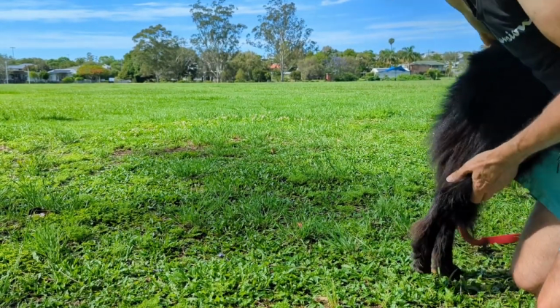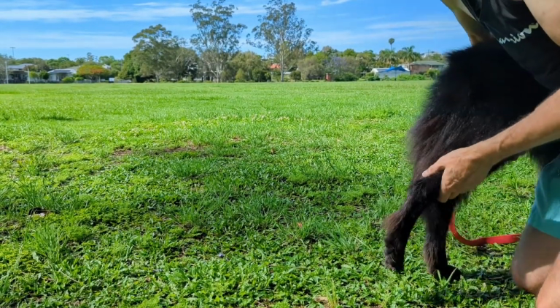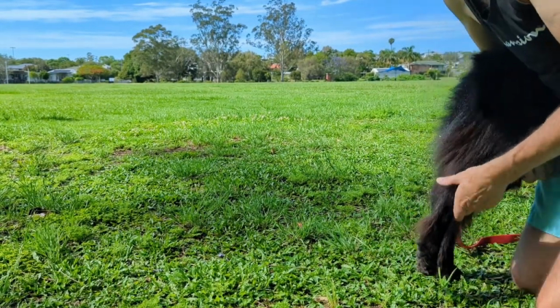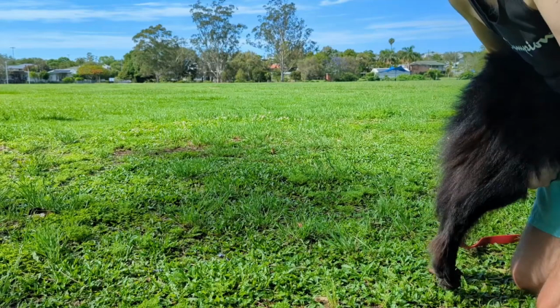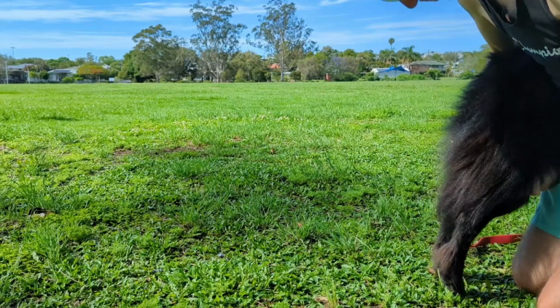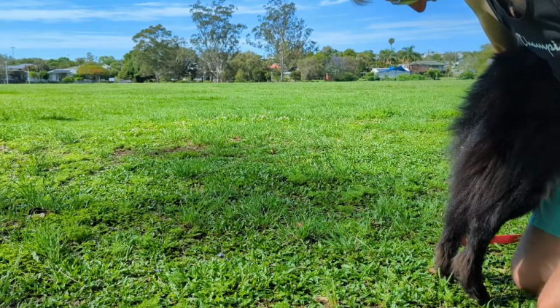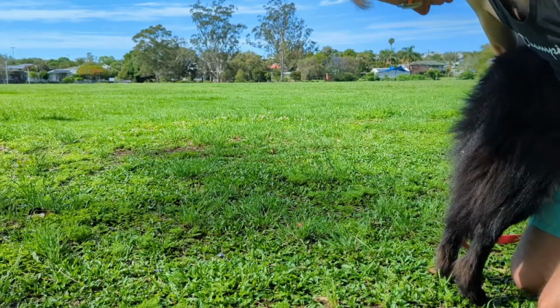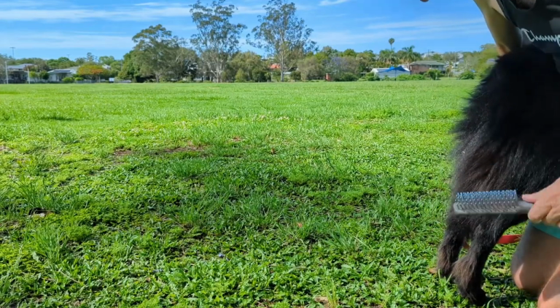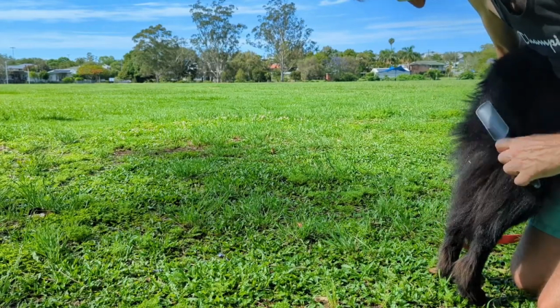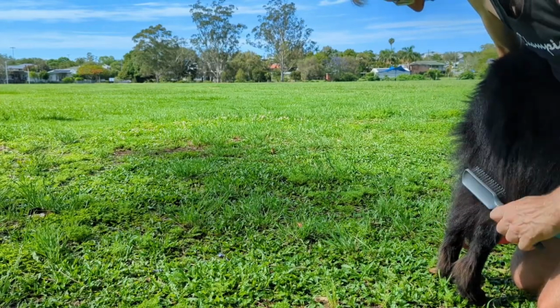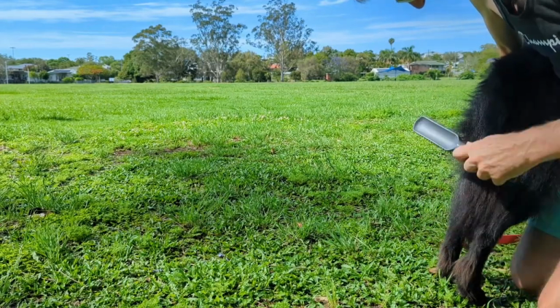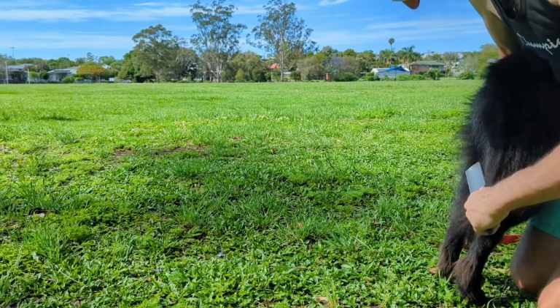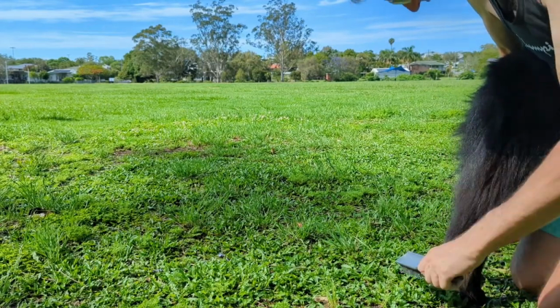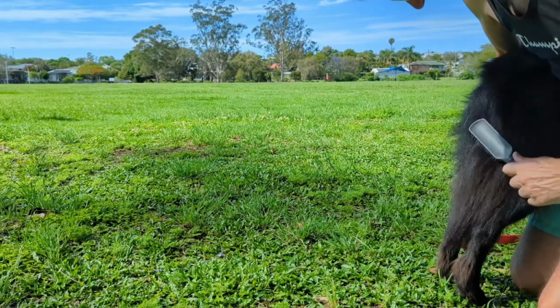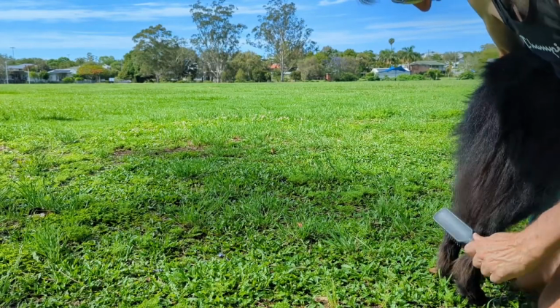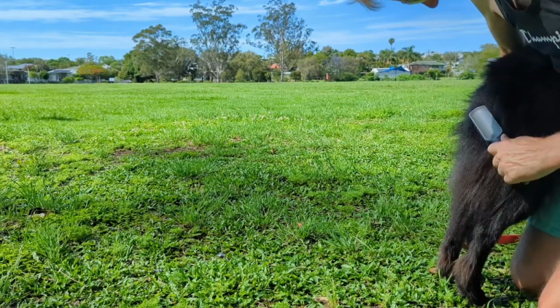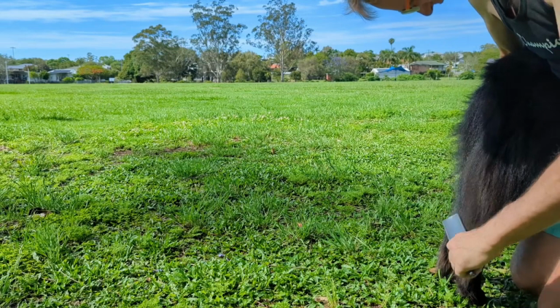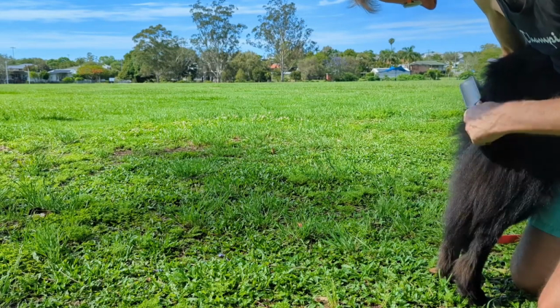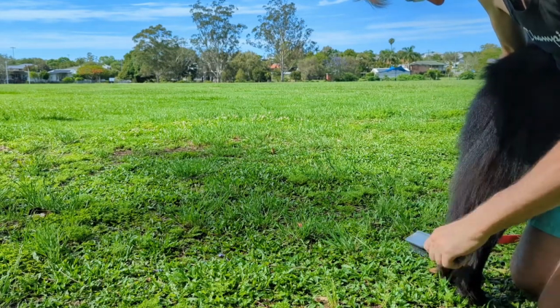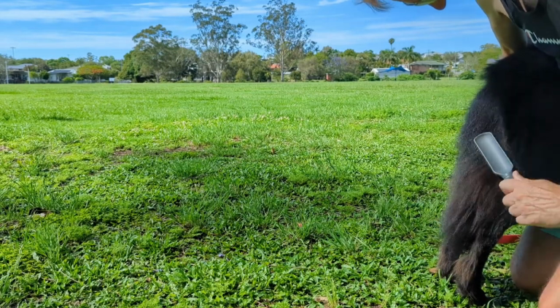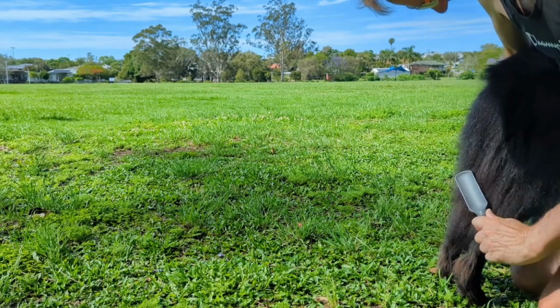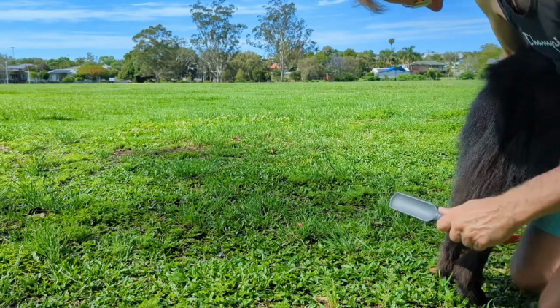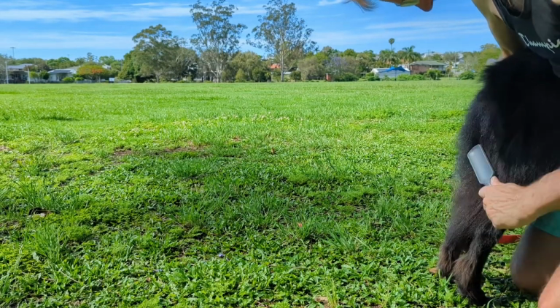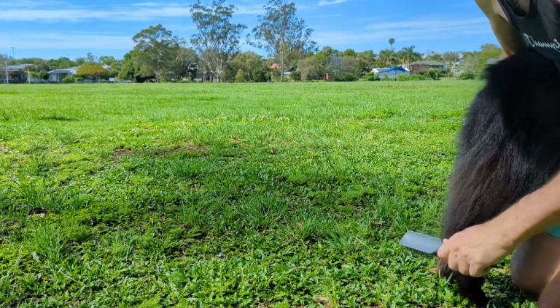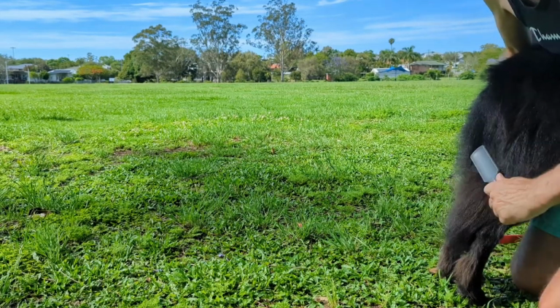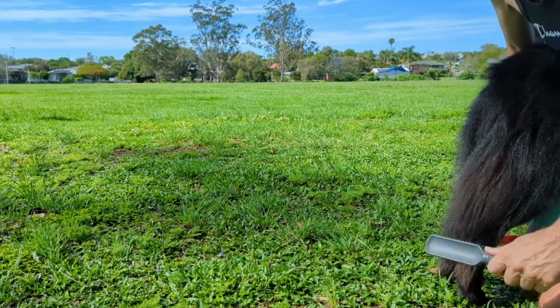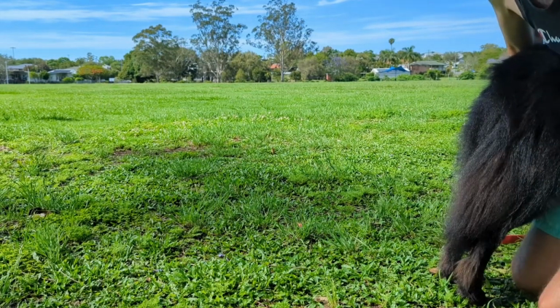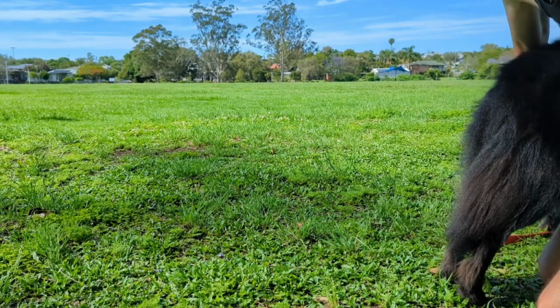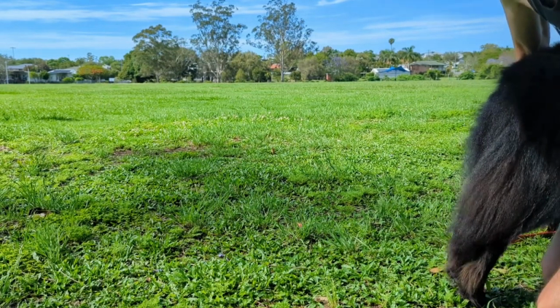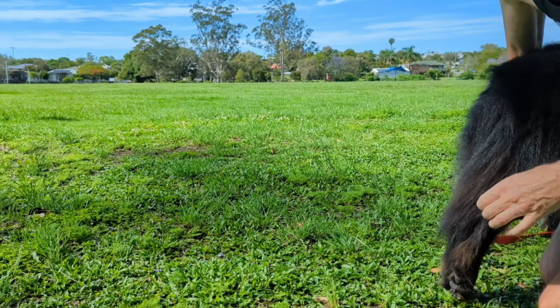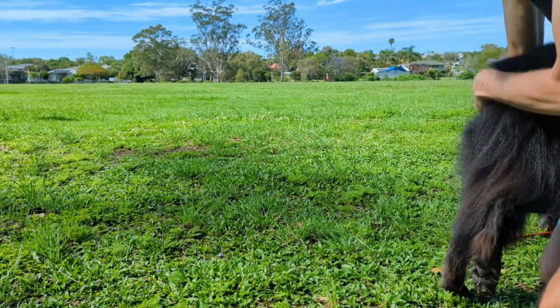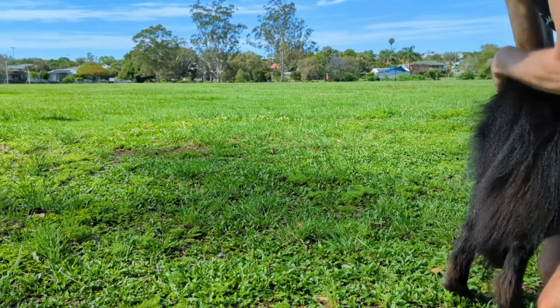Generally the dog is really good with brushing — he doesn't mind me doing it at all, except for his tail. He's a little bit touchy with the tail, which I can understand because it pulls.